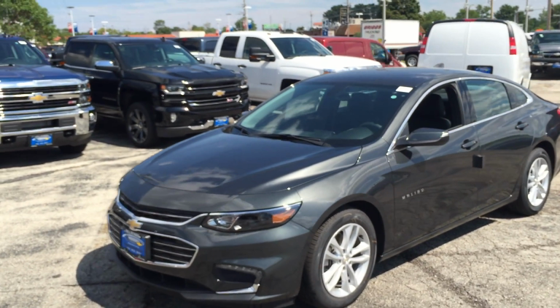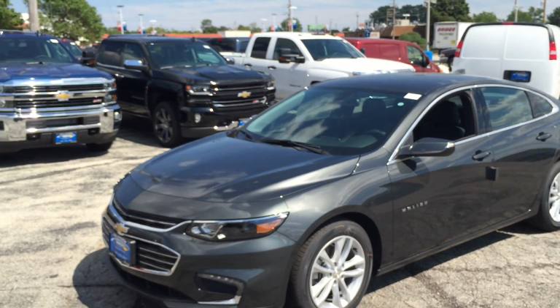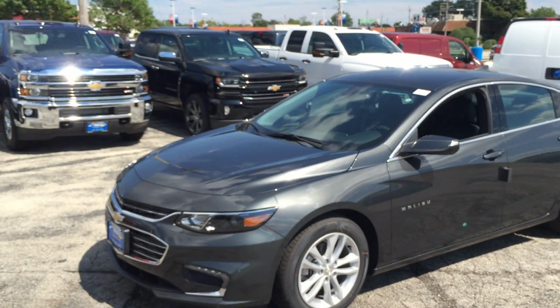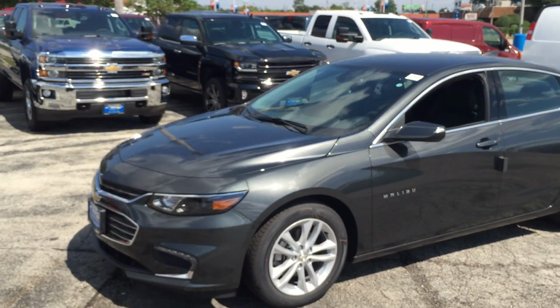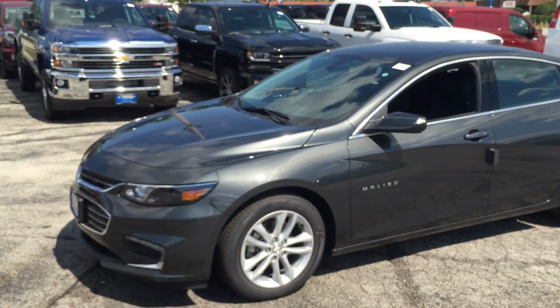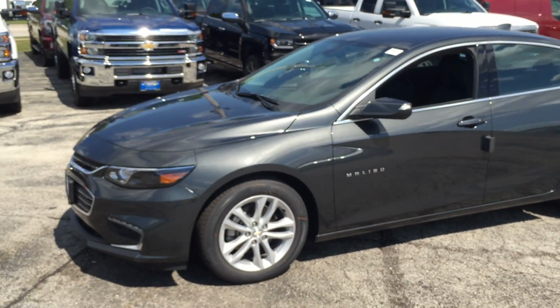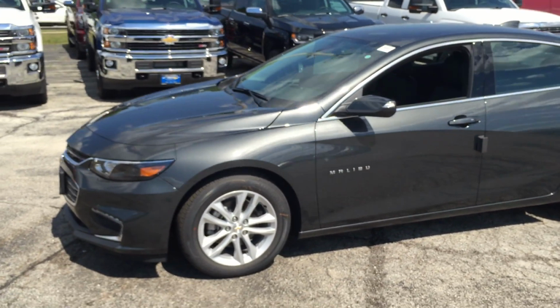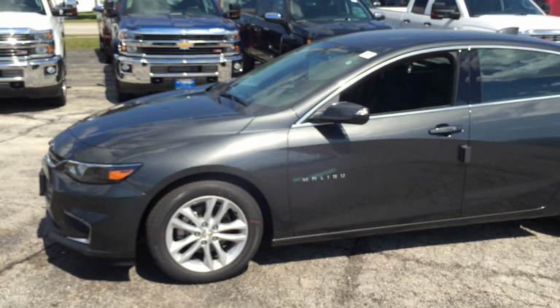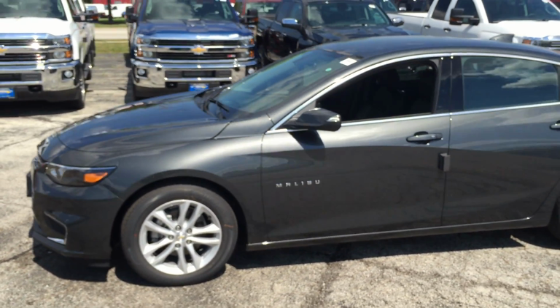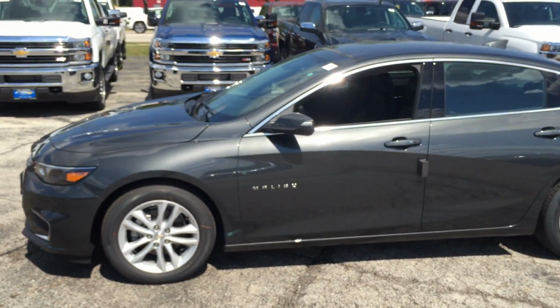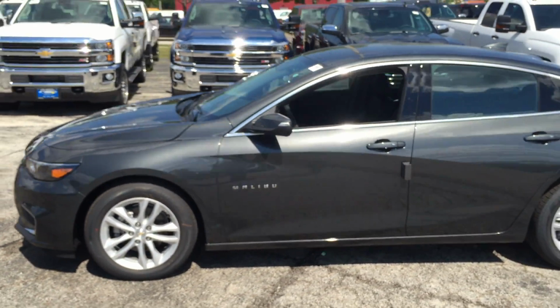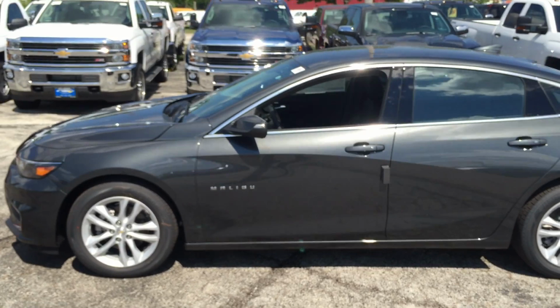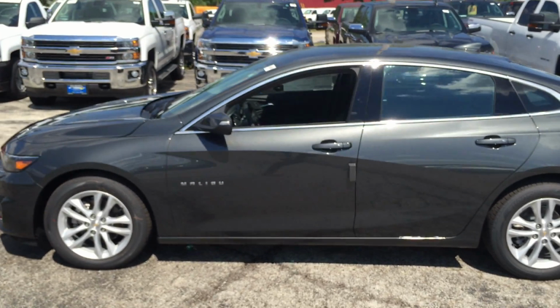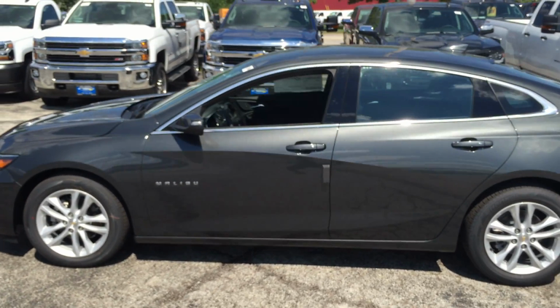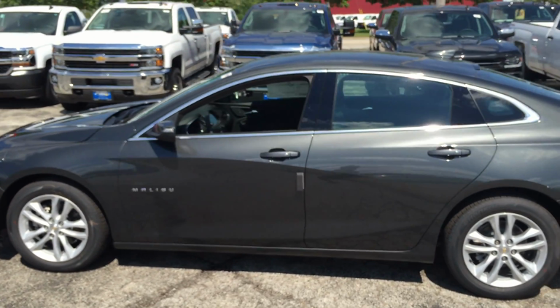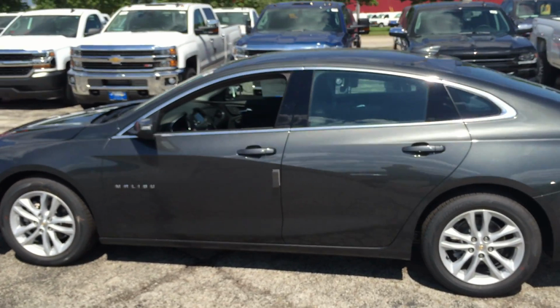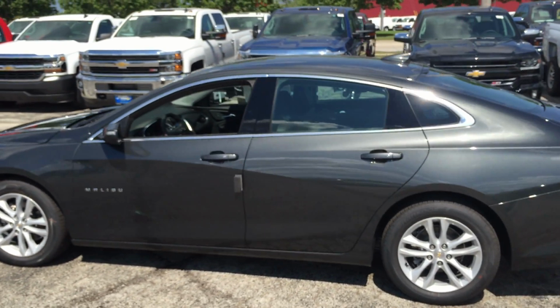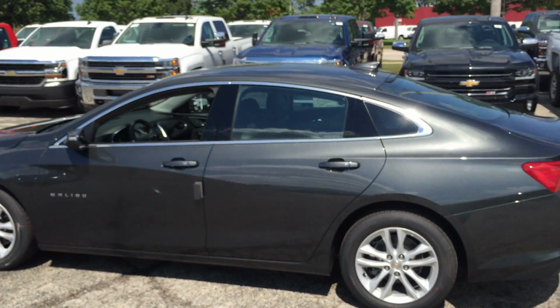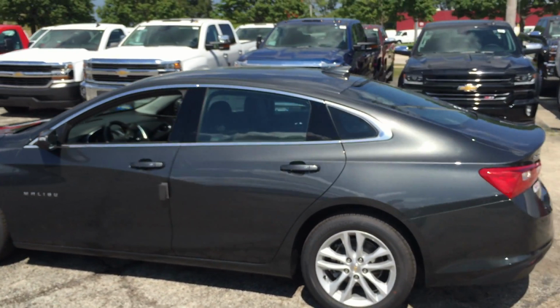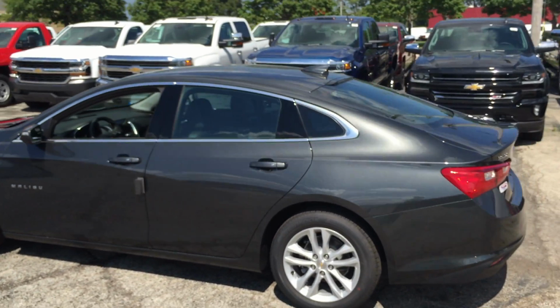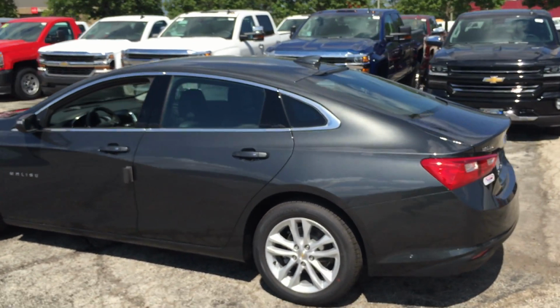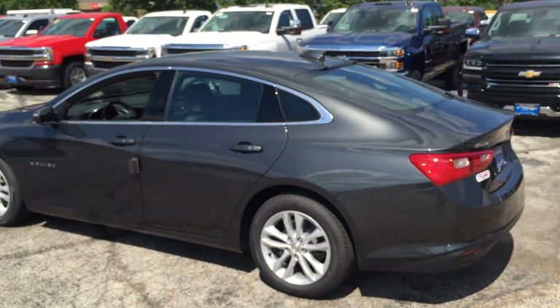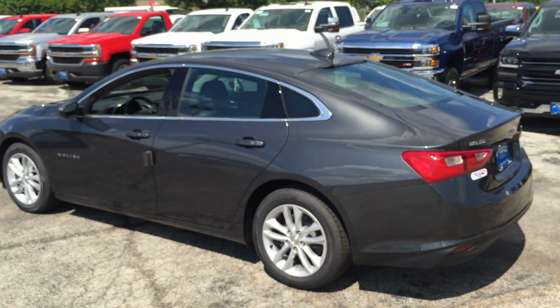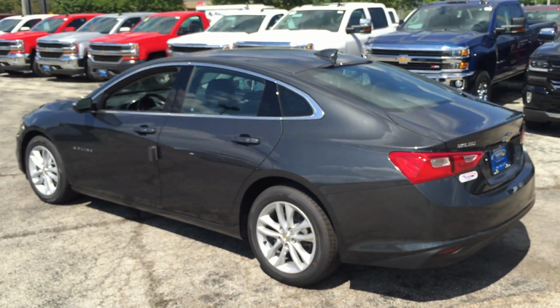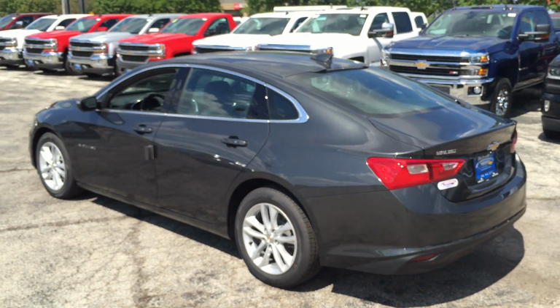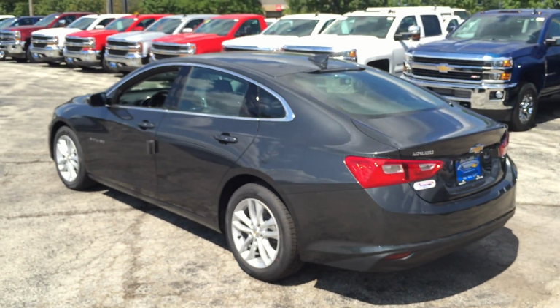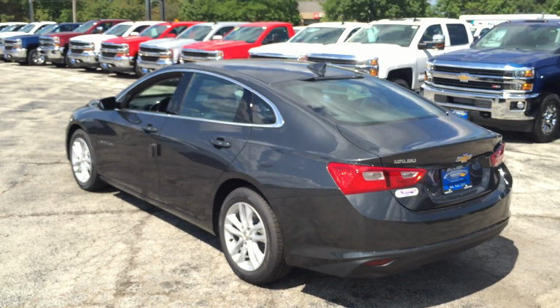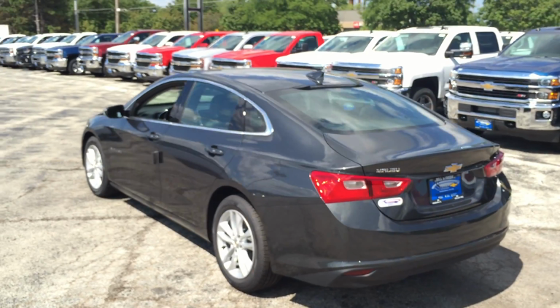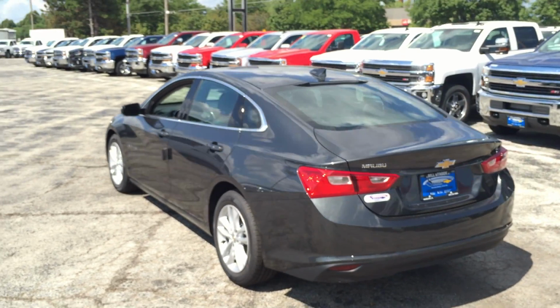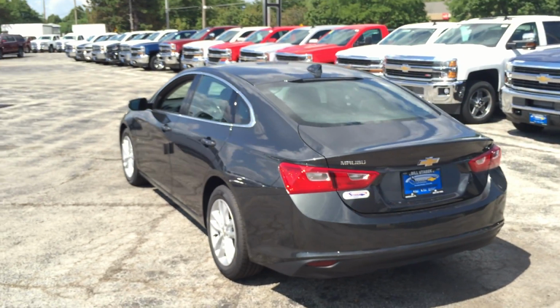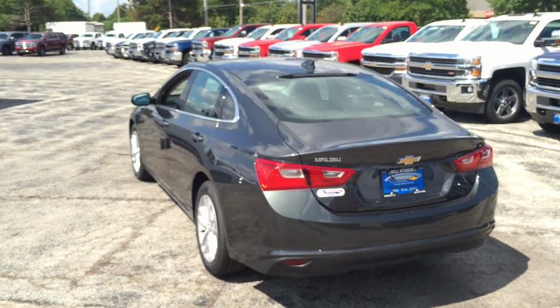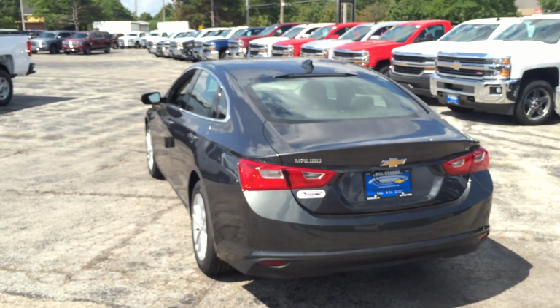2016 Chevy Malibu for sale at Bill Stasek Chevrolet in Wheeling, serving Palatine, Arlington Heights, Buffalo Grove, Prospect Heights, Mount Prospect, and all of the Northwest suburbs.